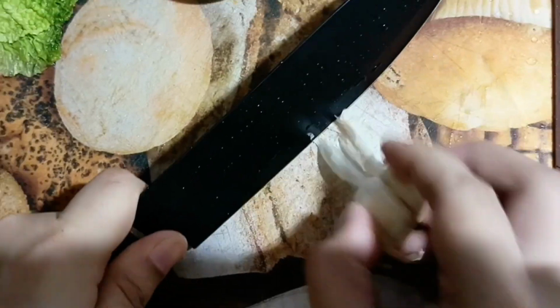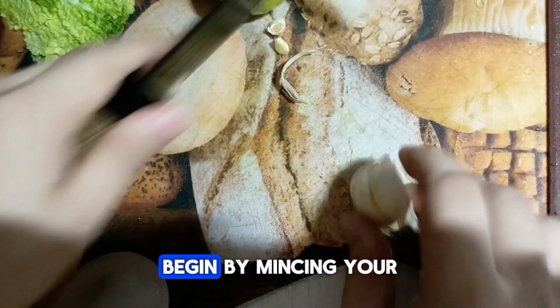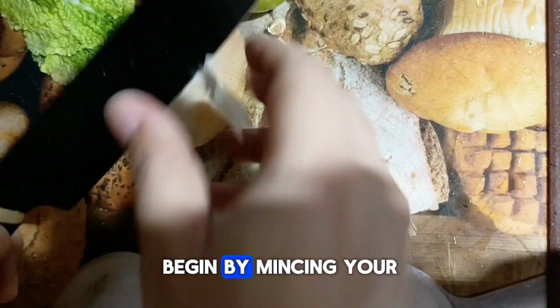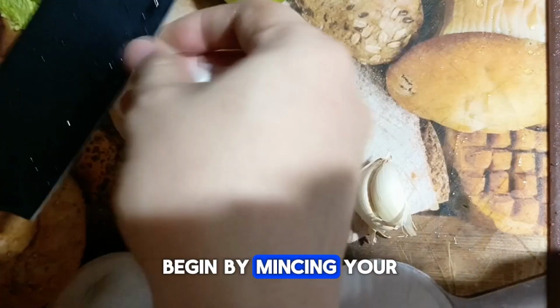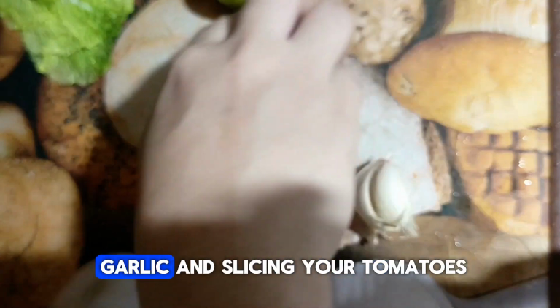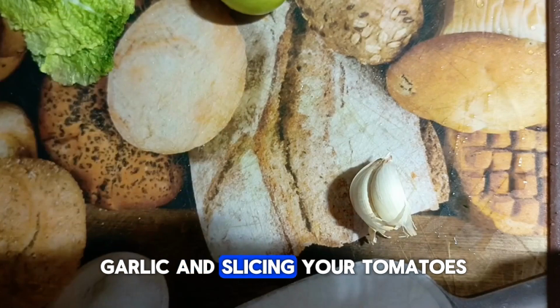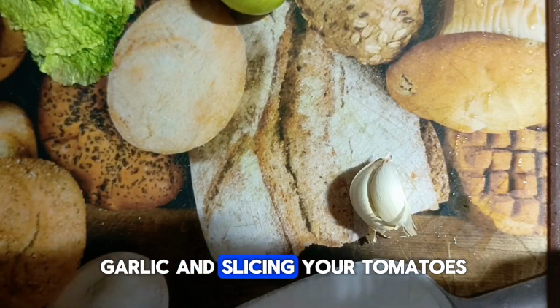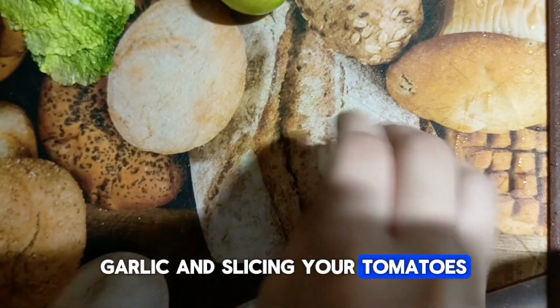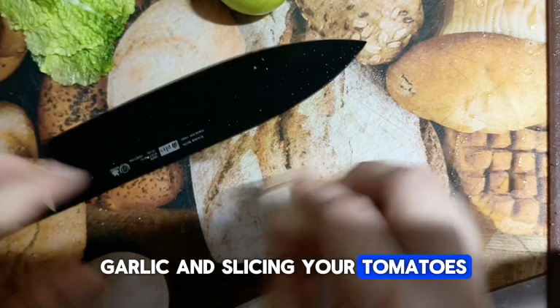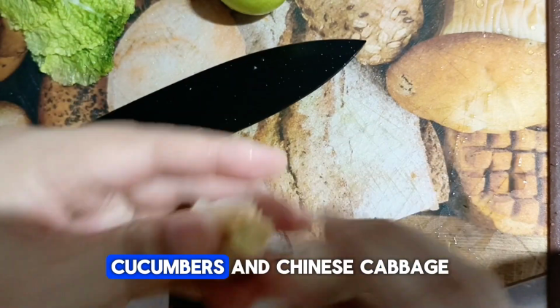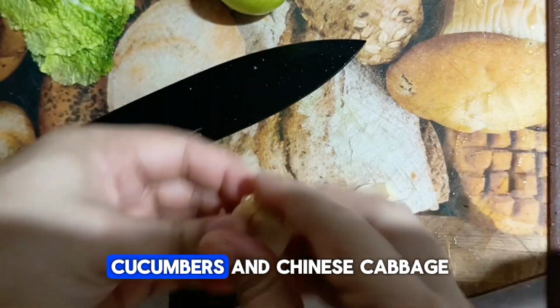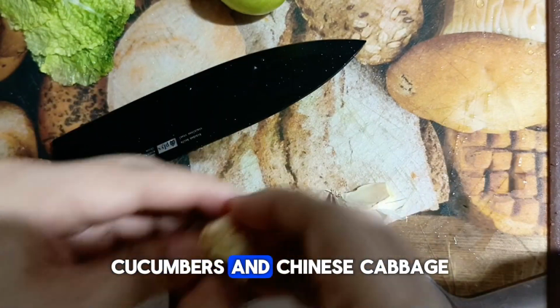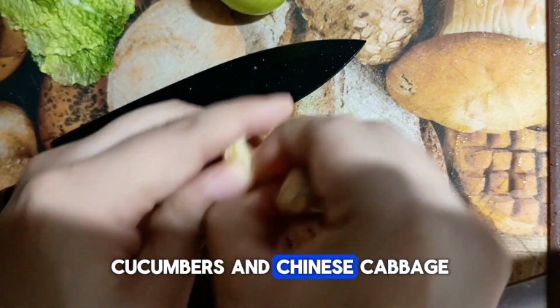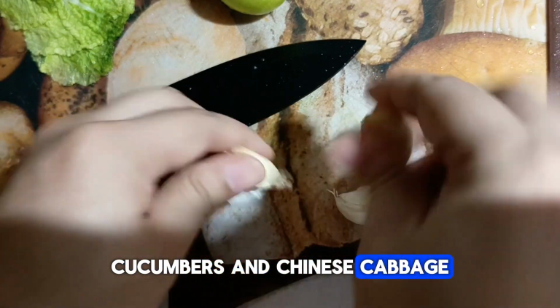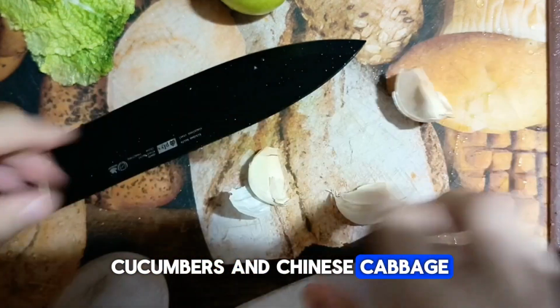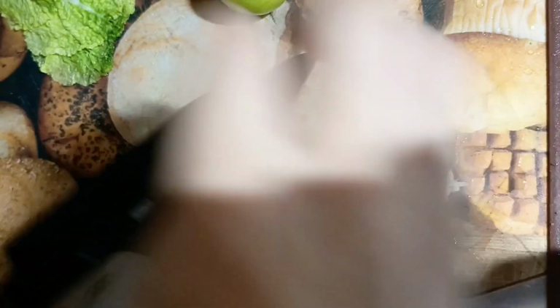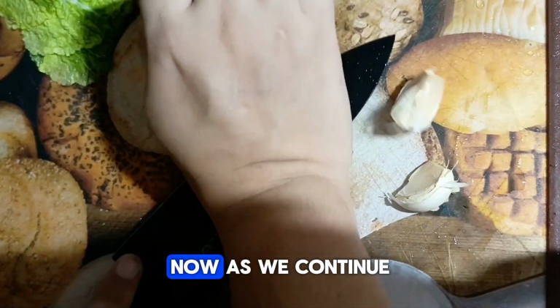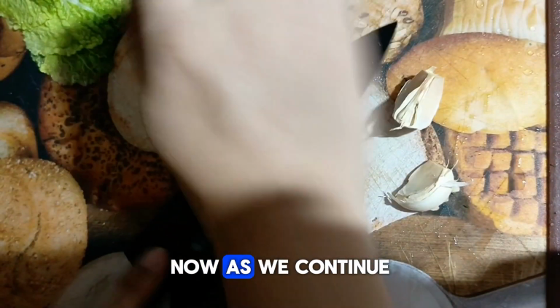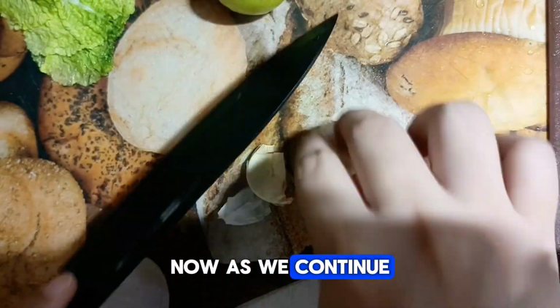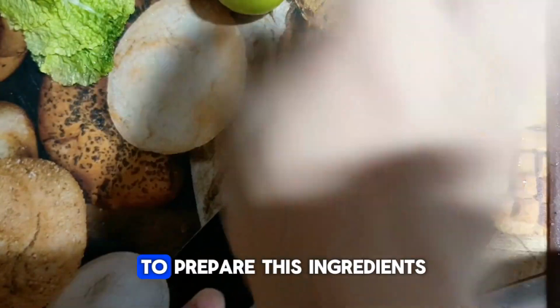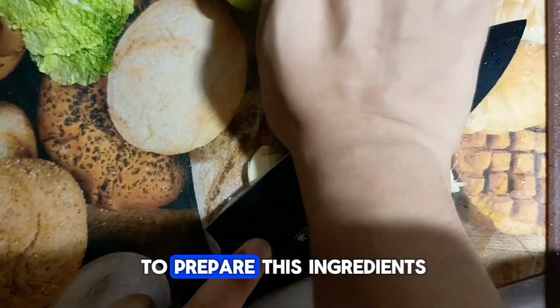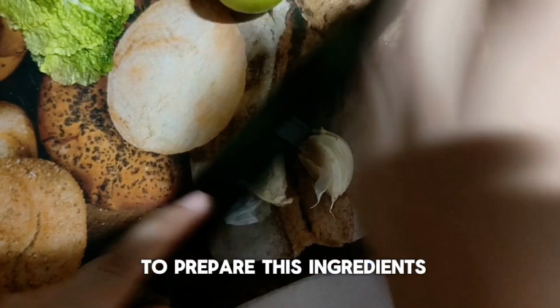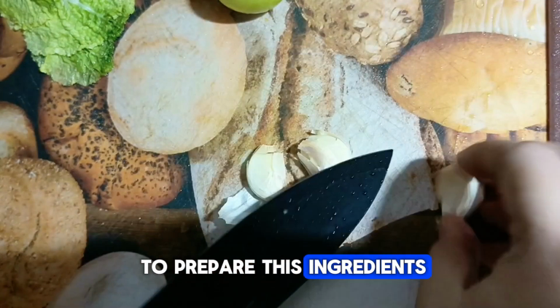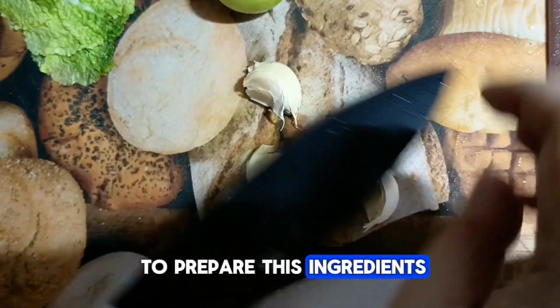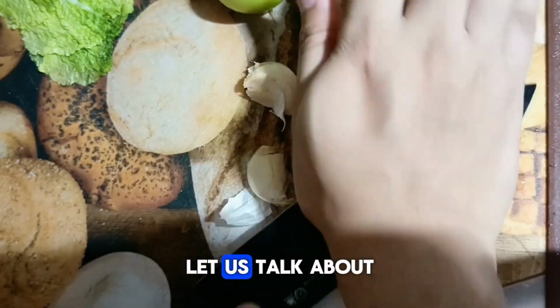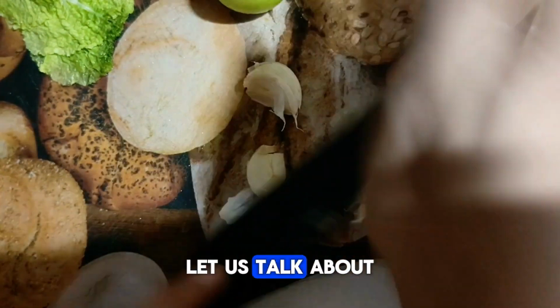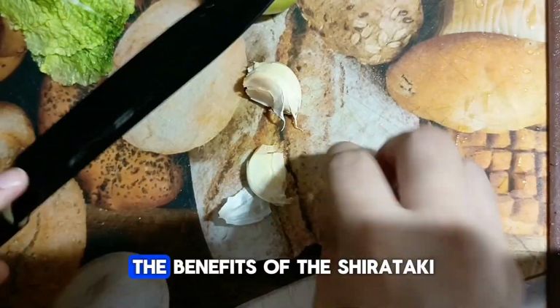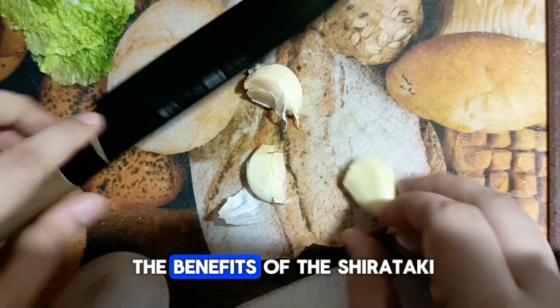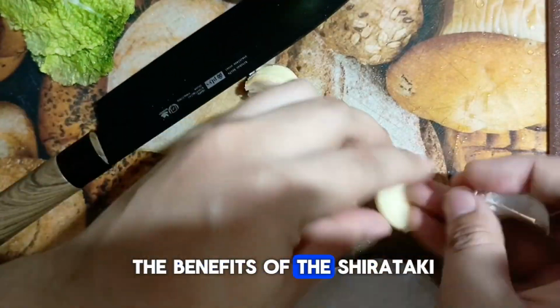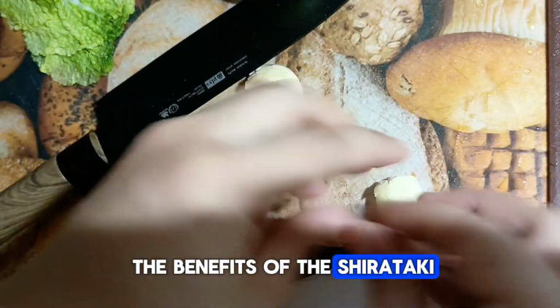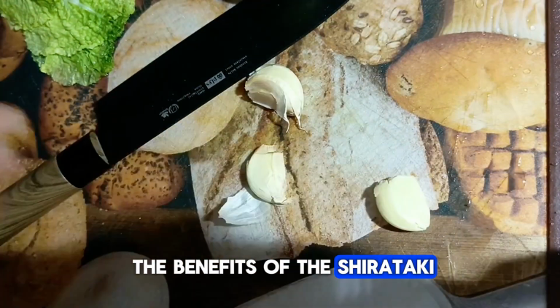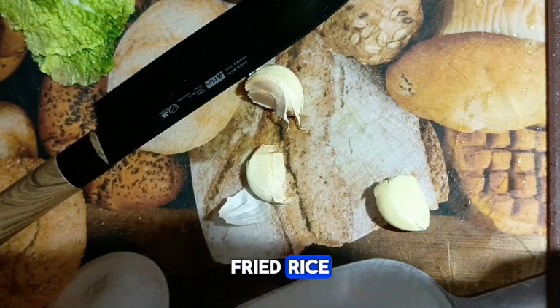Begin by mincing your garlic and slicing your tomatoes, cucumbers, and Chinese cabbage. Now, as we continue to prepare these ingredients, let us talk about the benefits of shirataki fried rice.